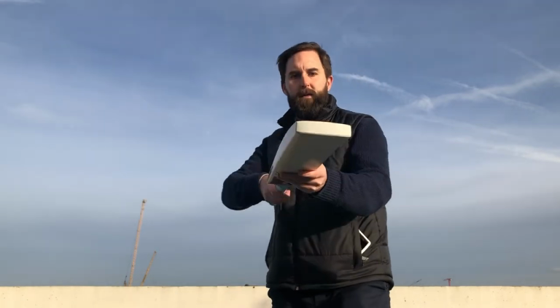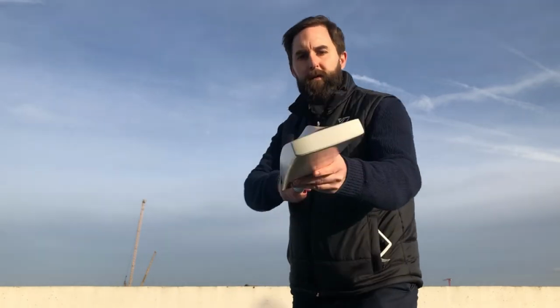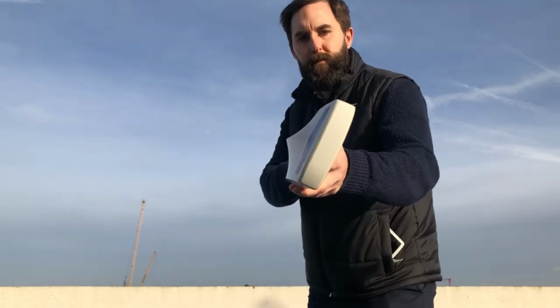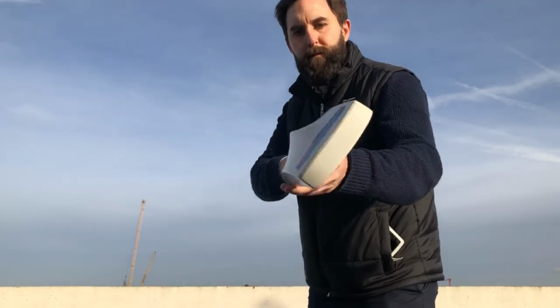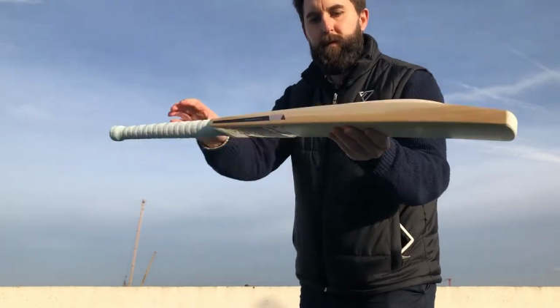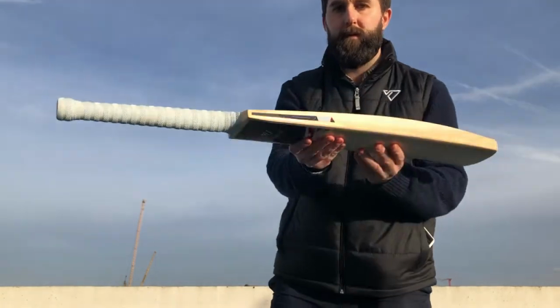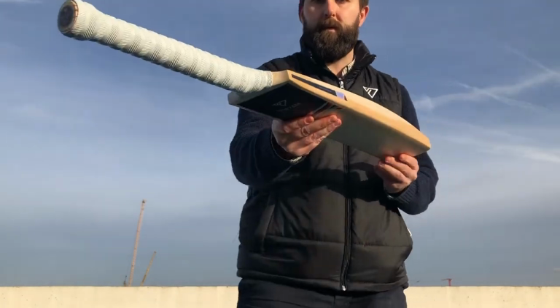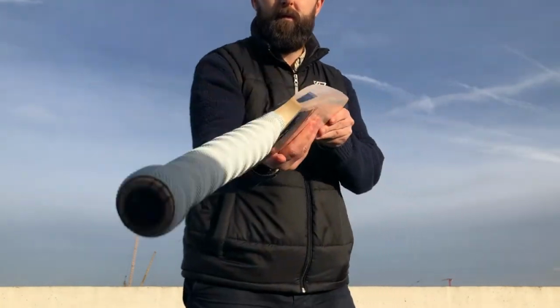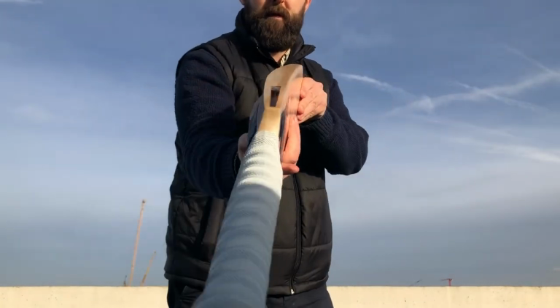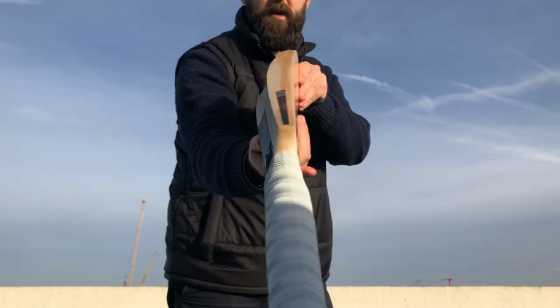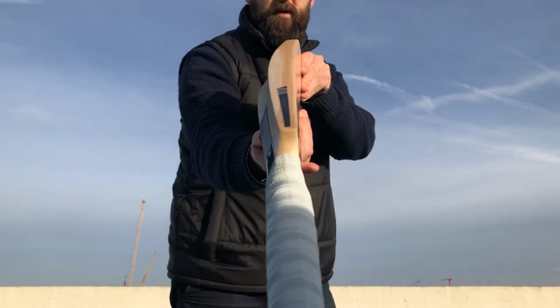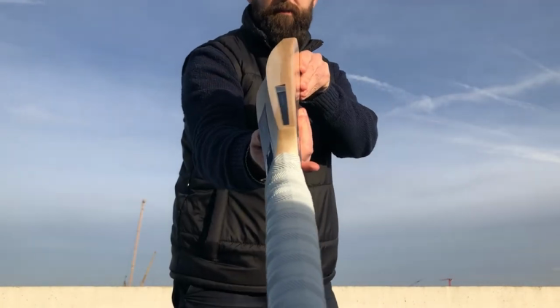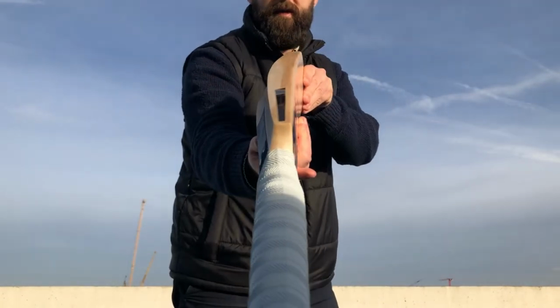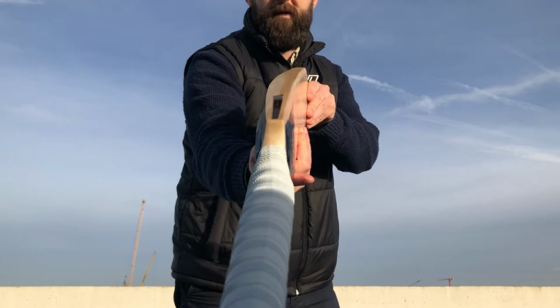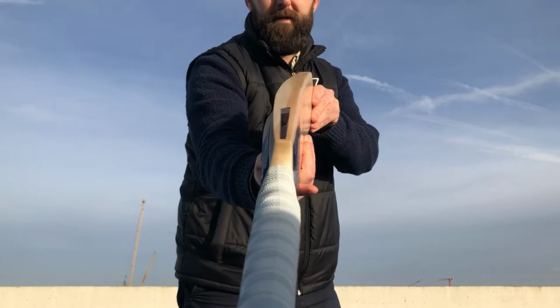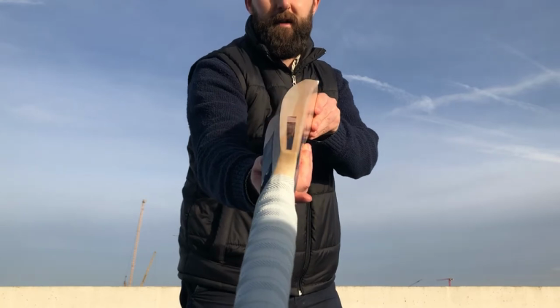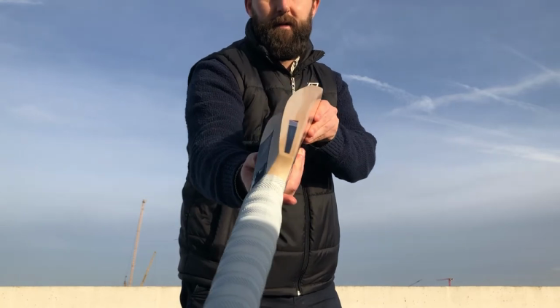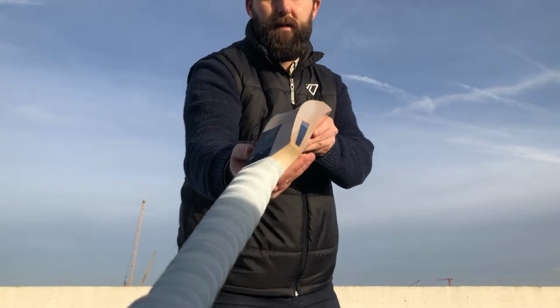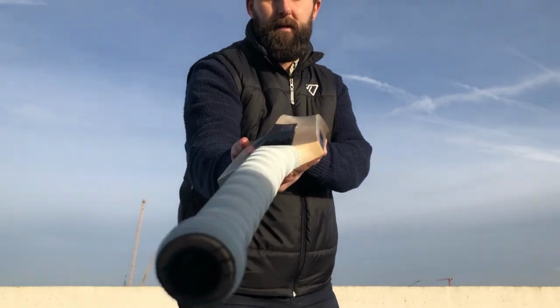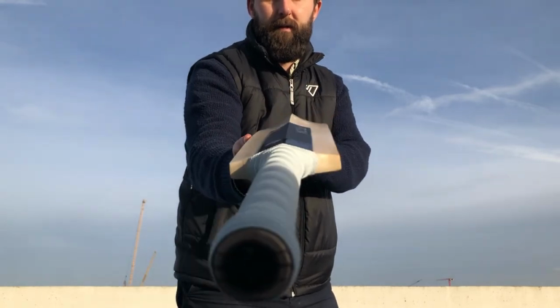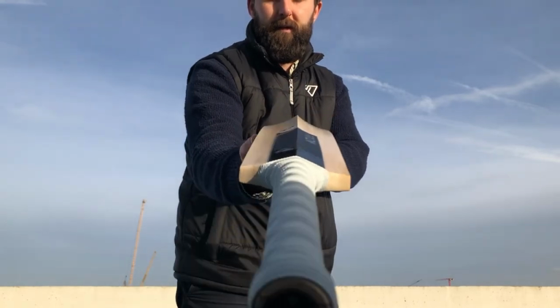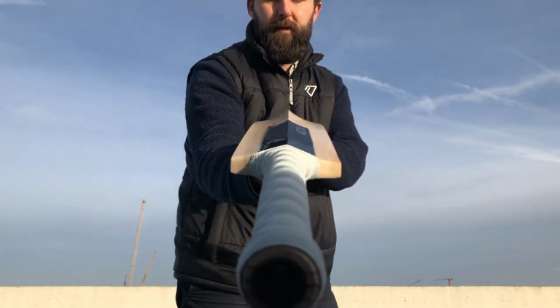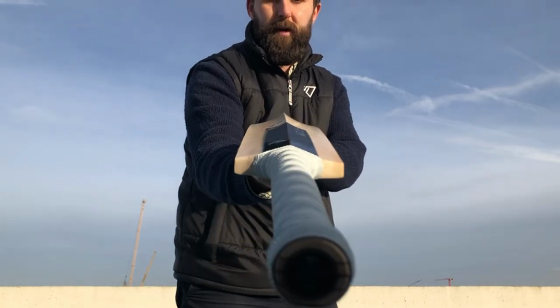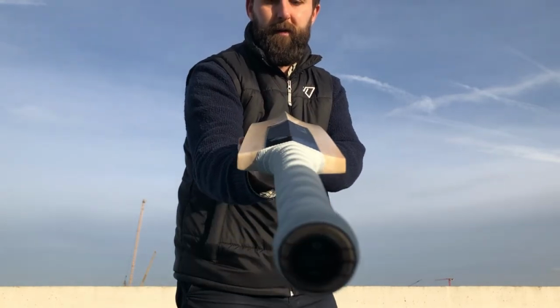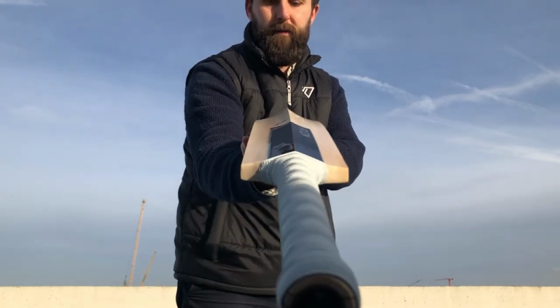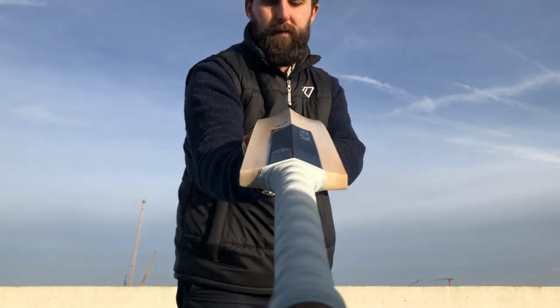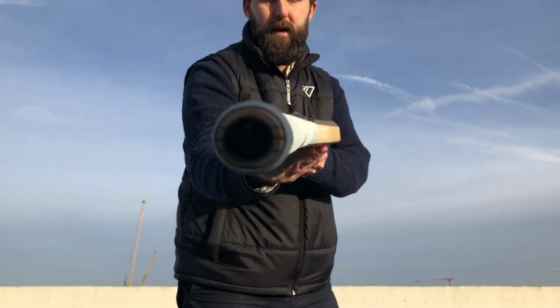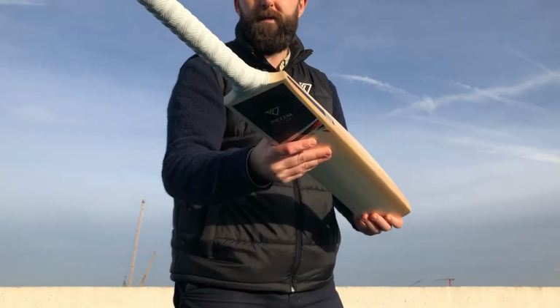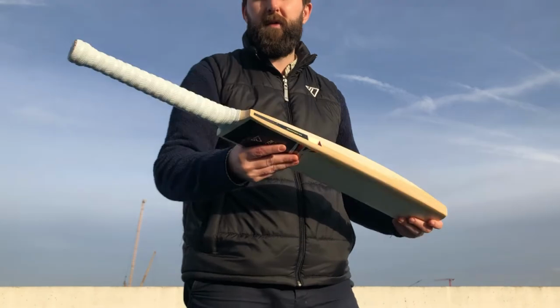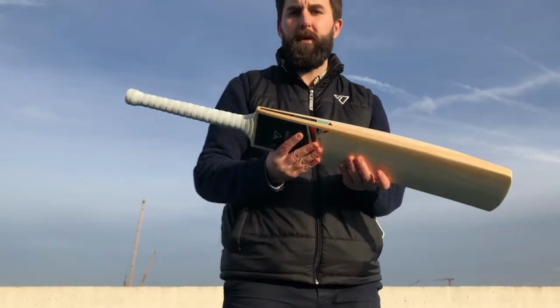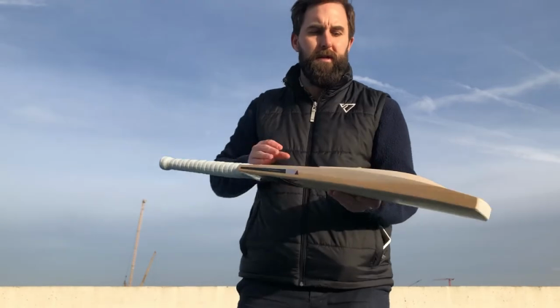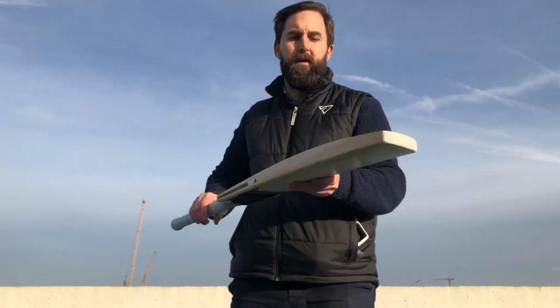Just to show you a bit more shape - with a bit of bow in there as you can probably see. Nice shape on this, really nice shape. And it was our most popular for 2019.